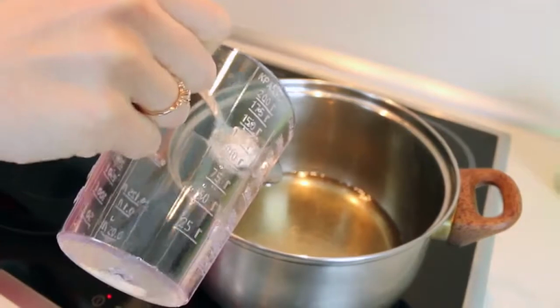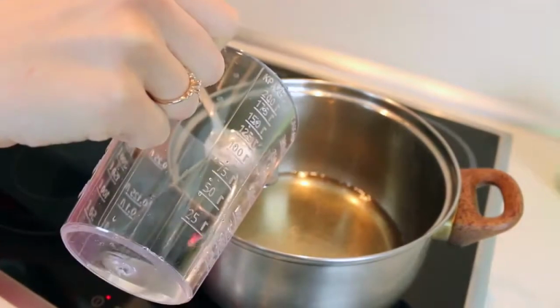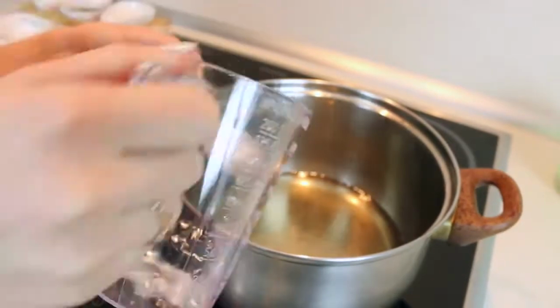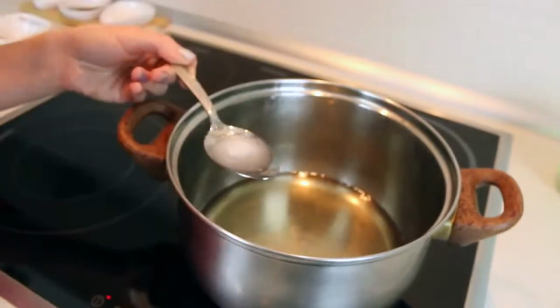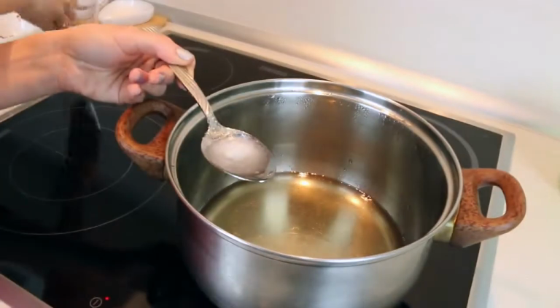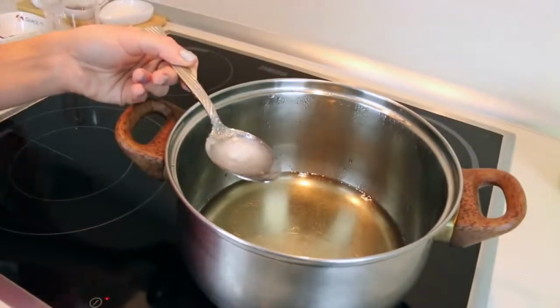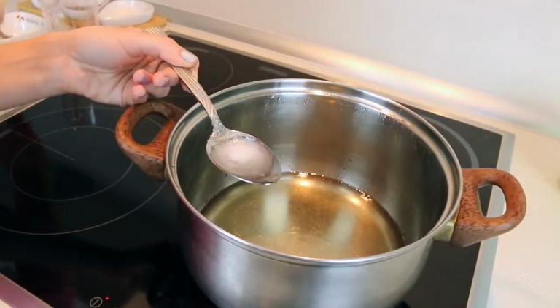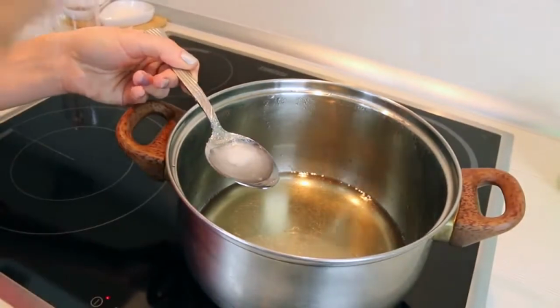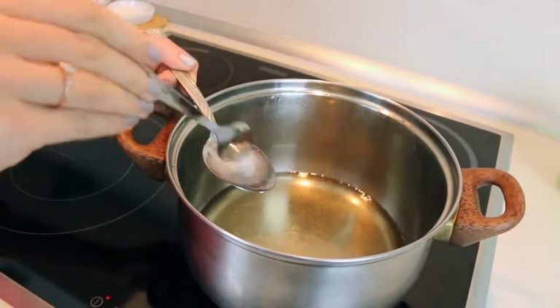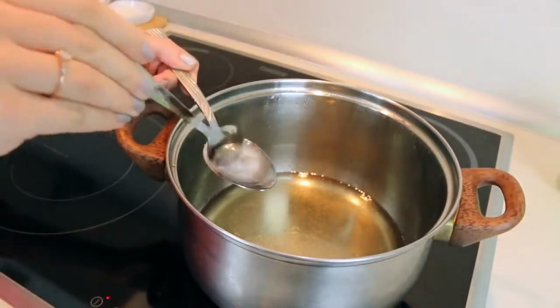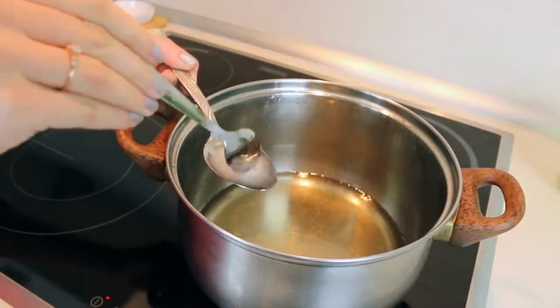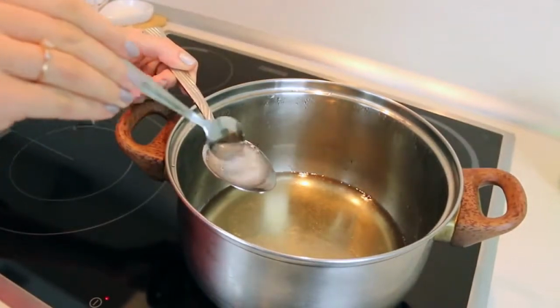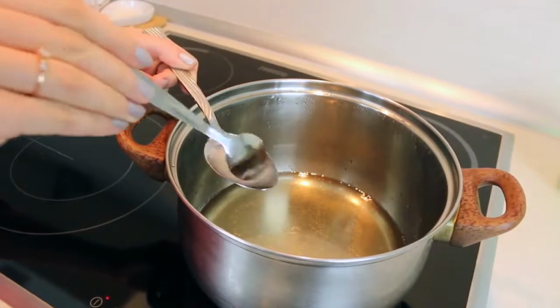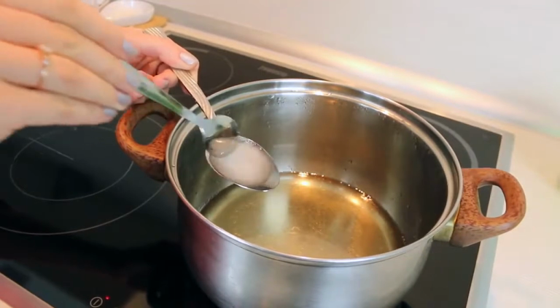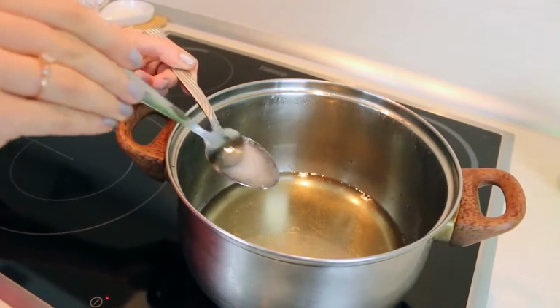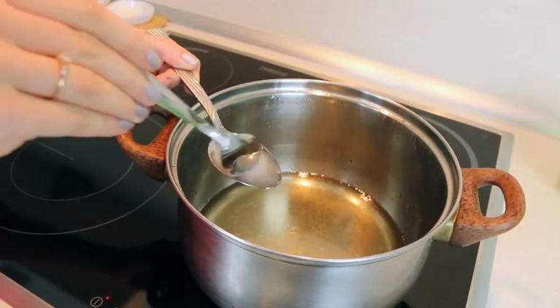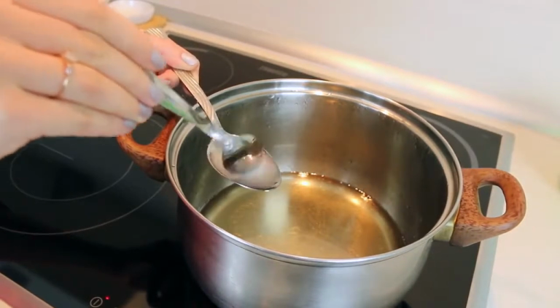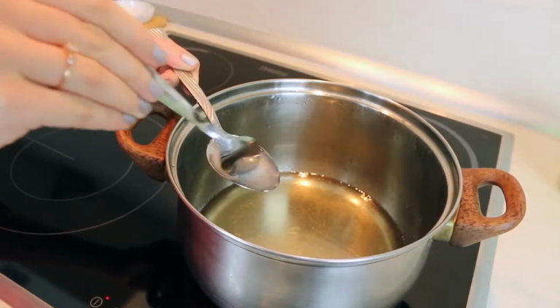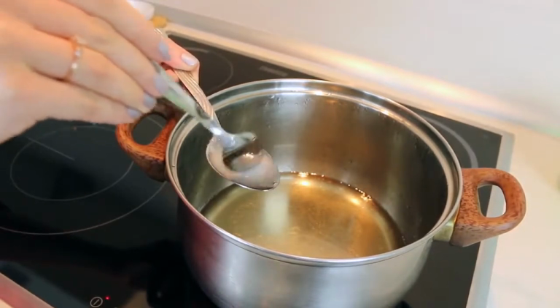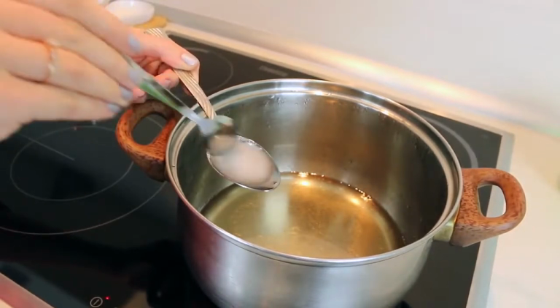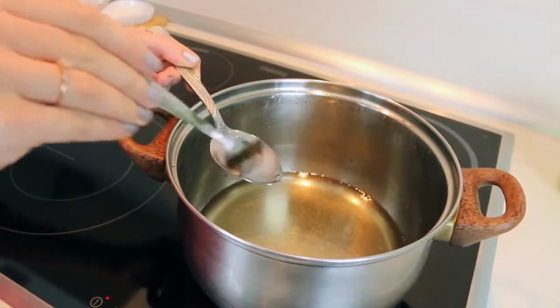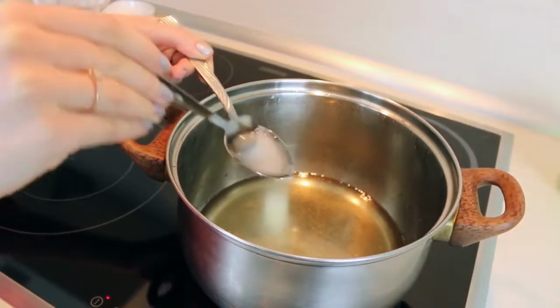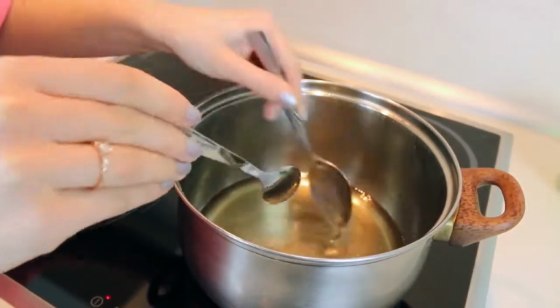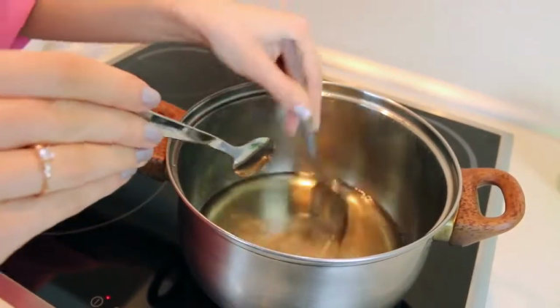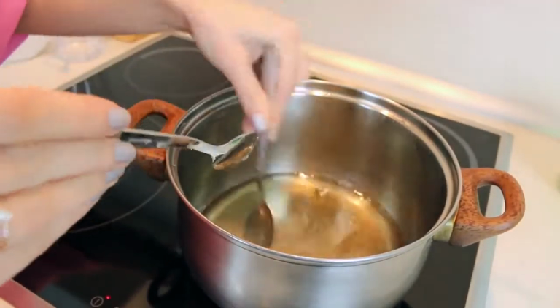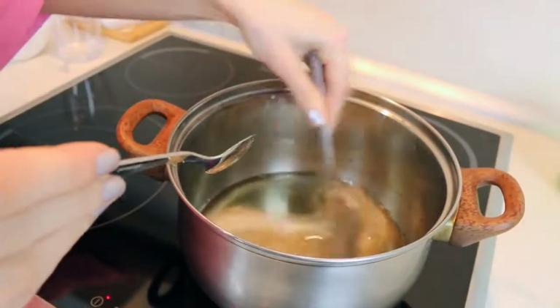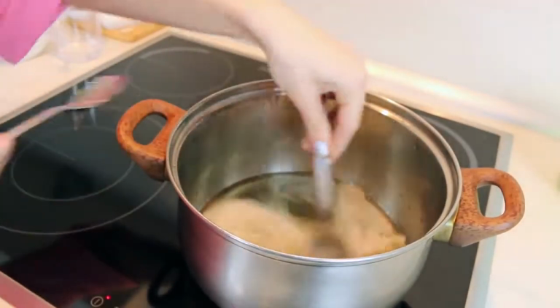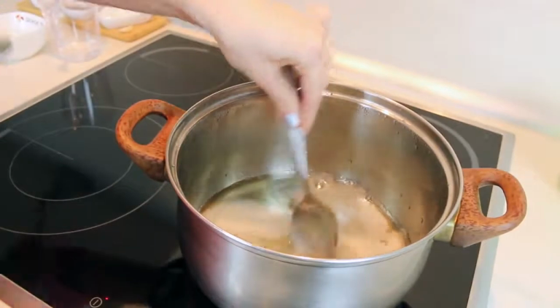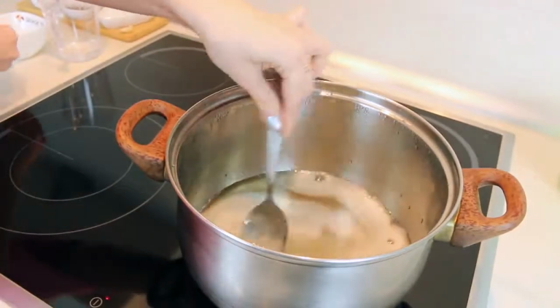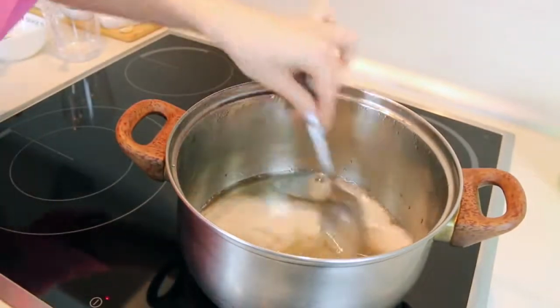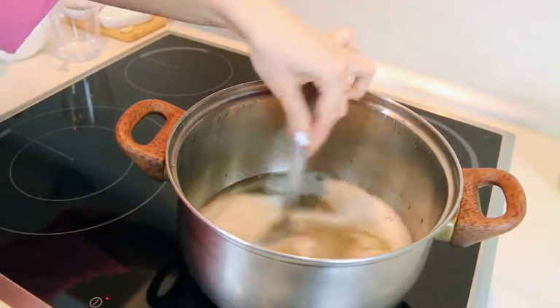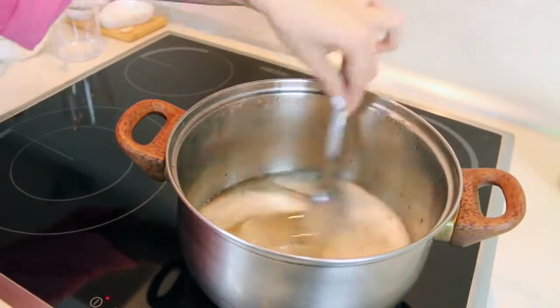Now we need to mix soda with a little bit of water and pour it into our syrup. We should expect to get bubbles. After this we cook it for 10 minutes more and turn the heat off.